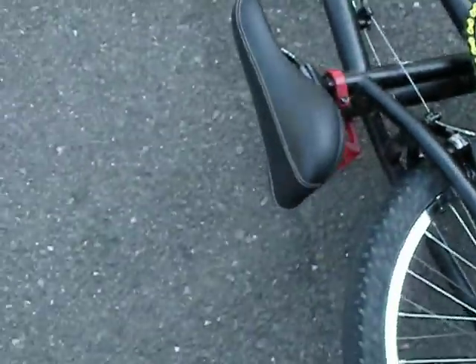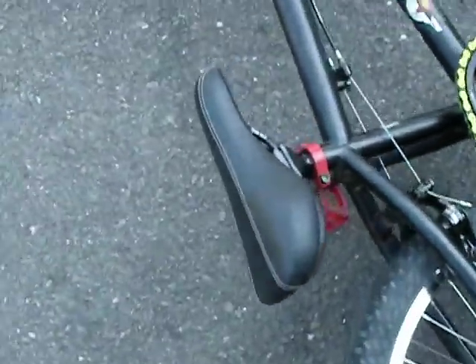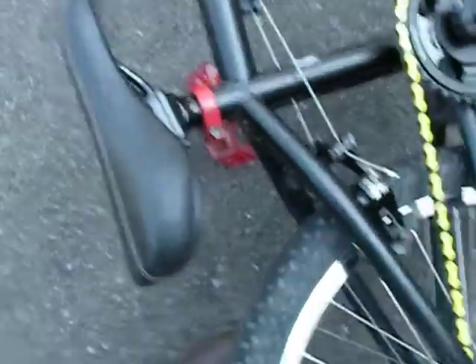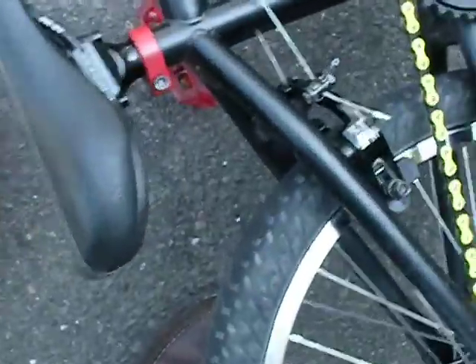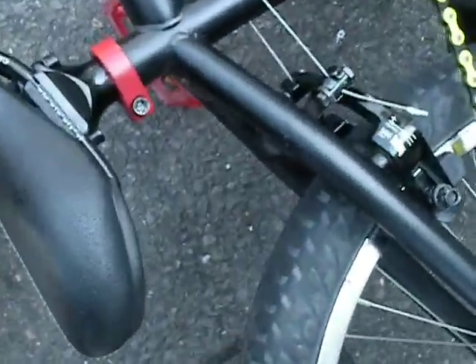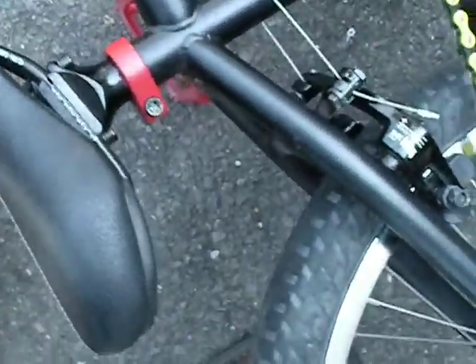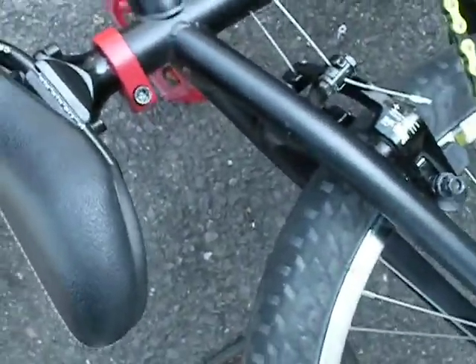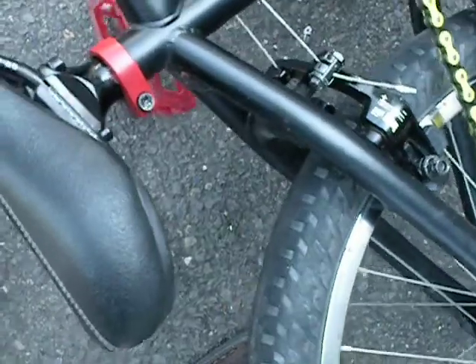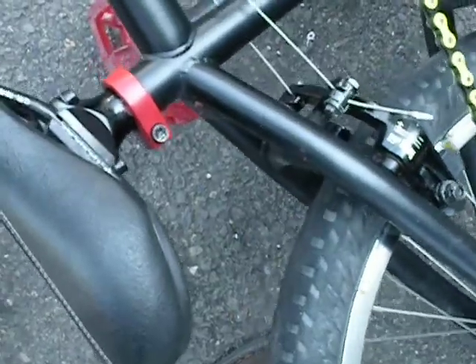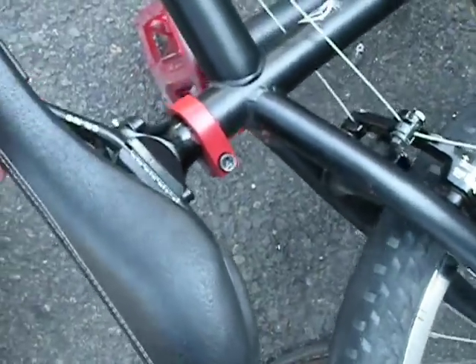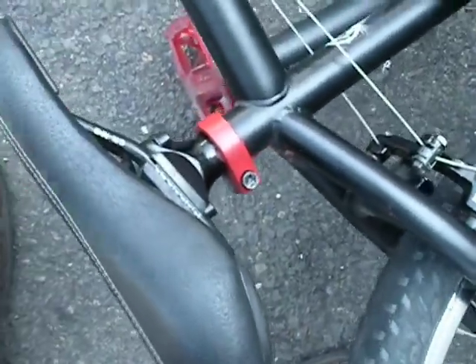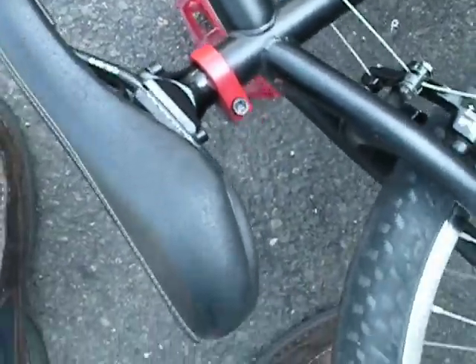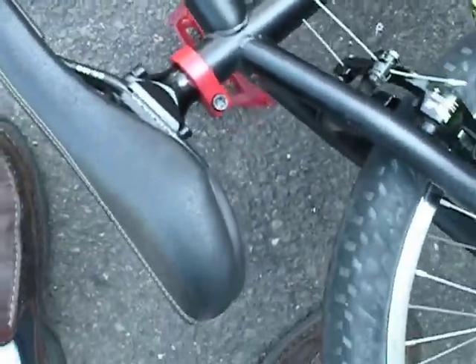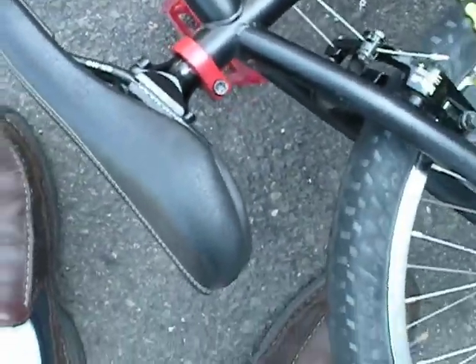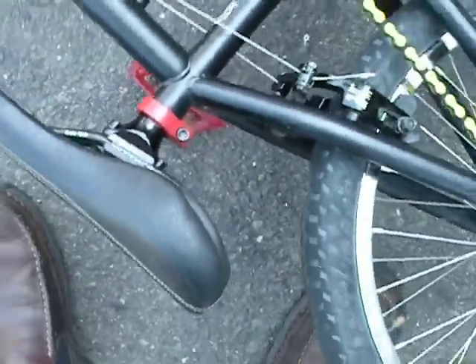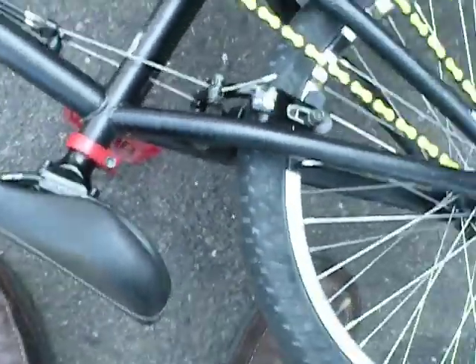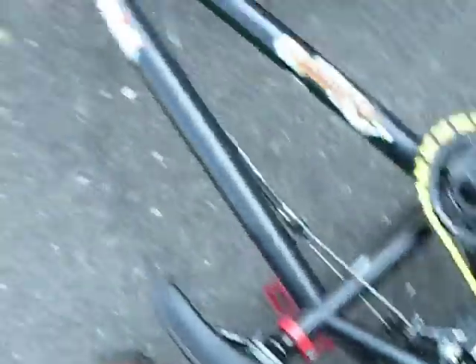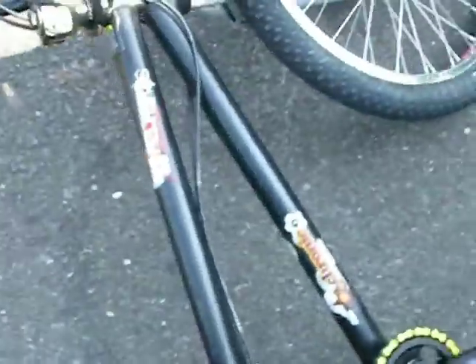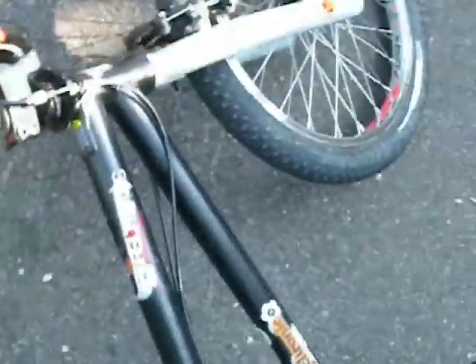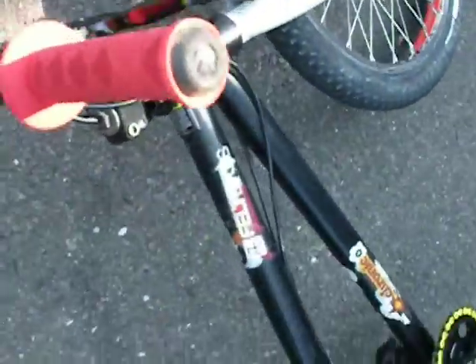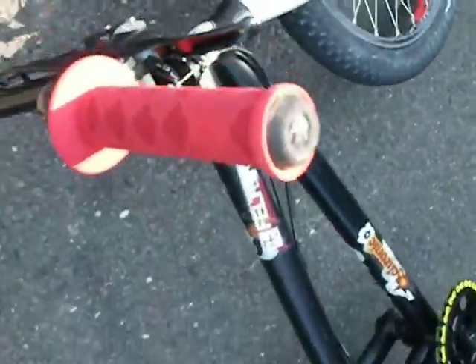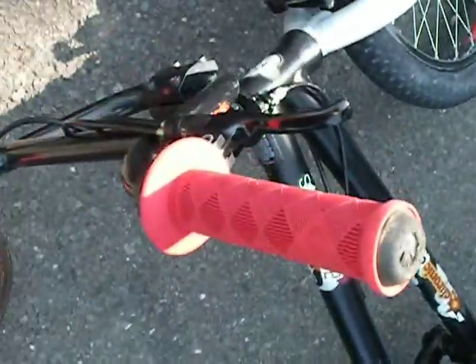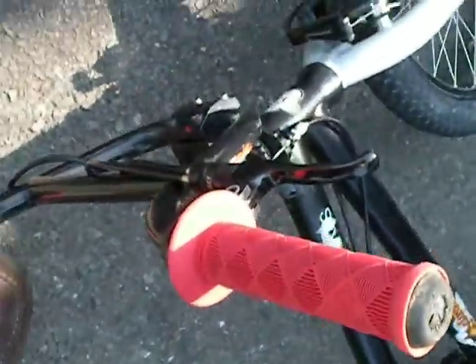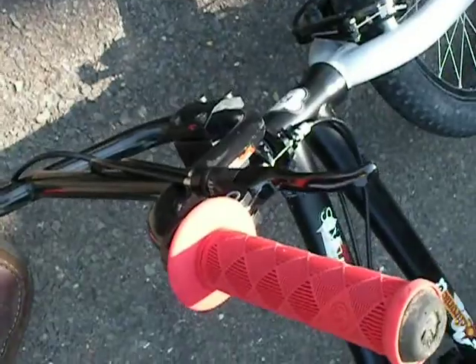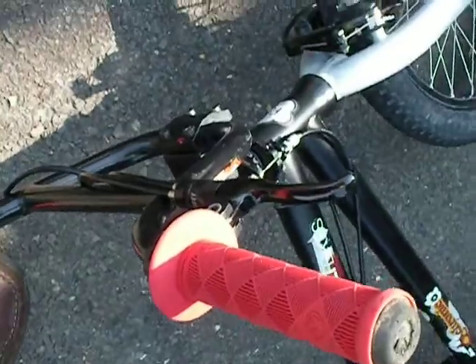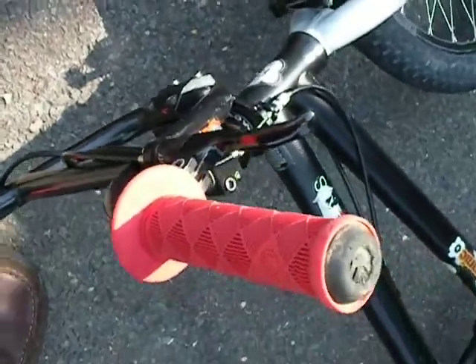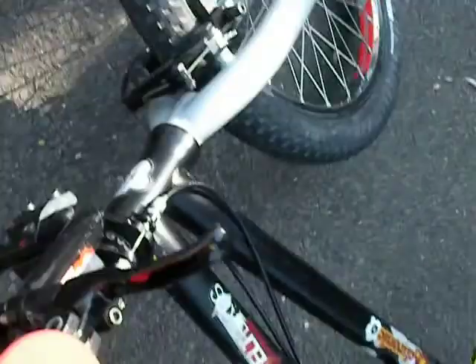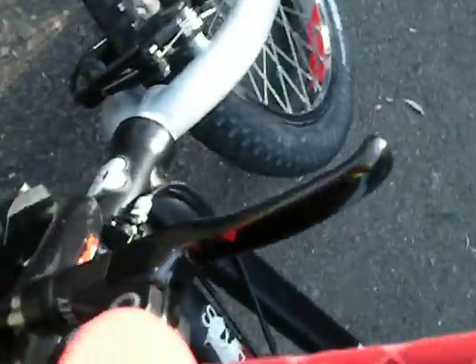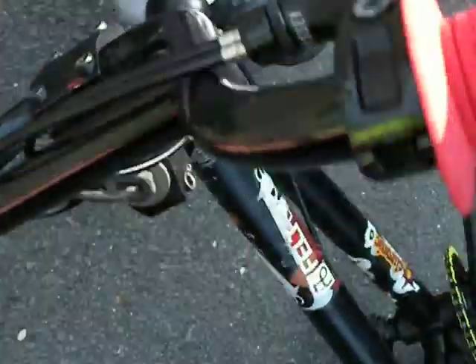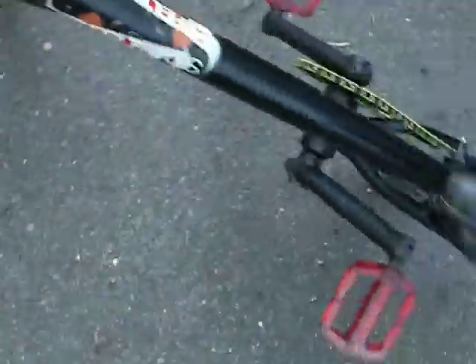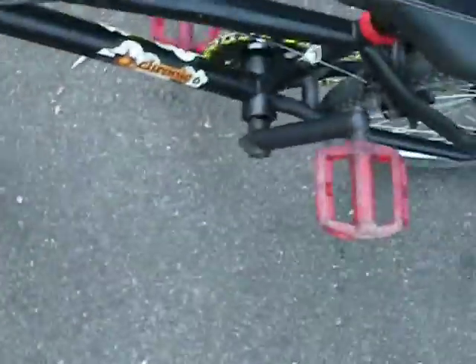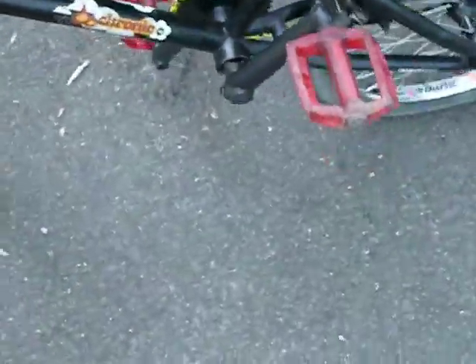The seat post has been chopped for a little bit of weight savings. The bike weighs about 9 pounds right about now. It has front and rear brakes — a lot of BMX bikes don't — but it doesn't weigh it down that much.